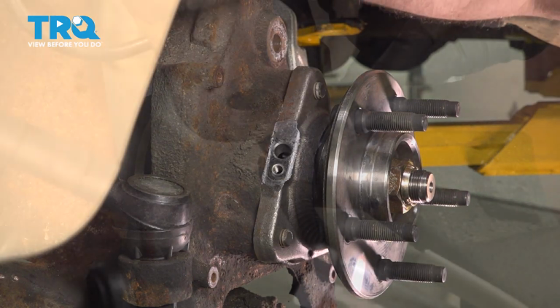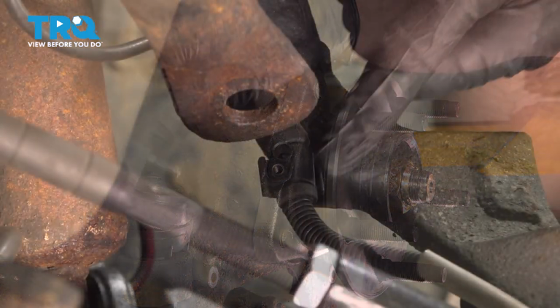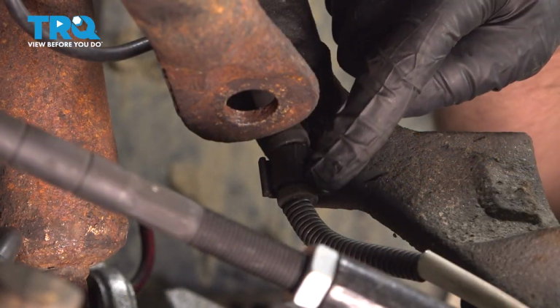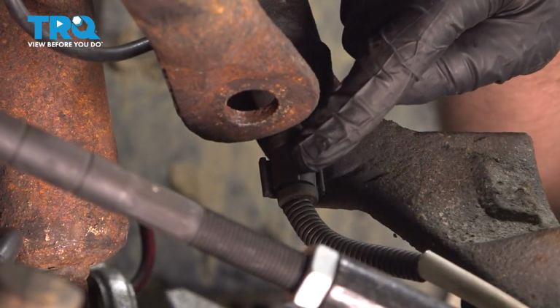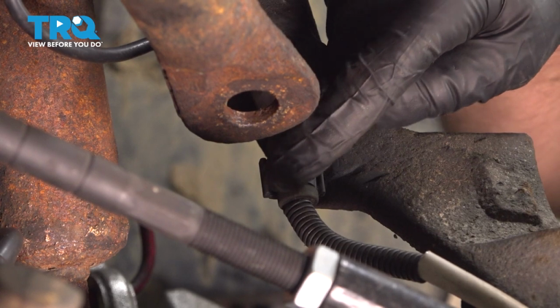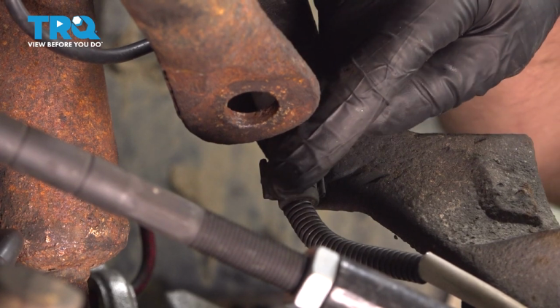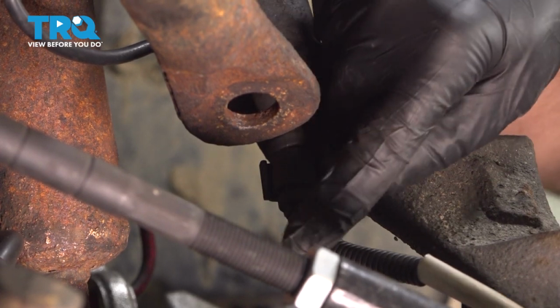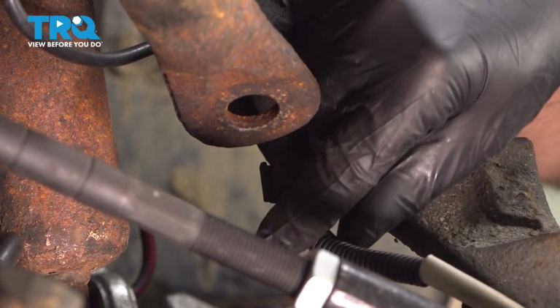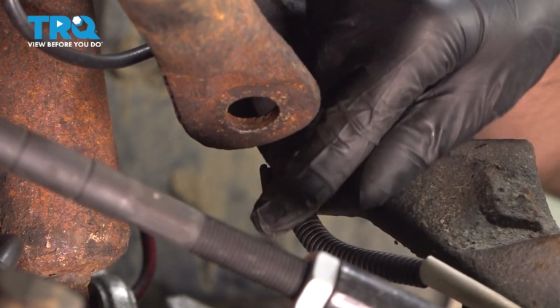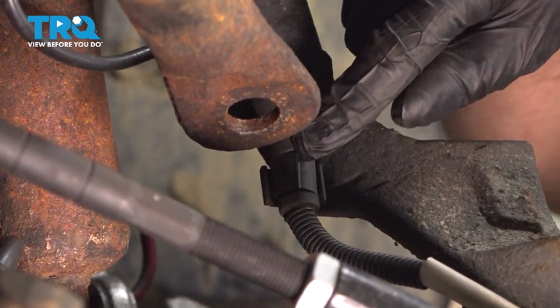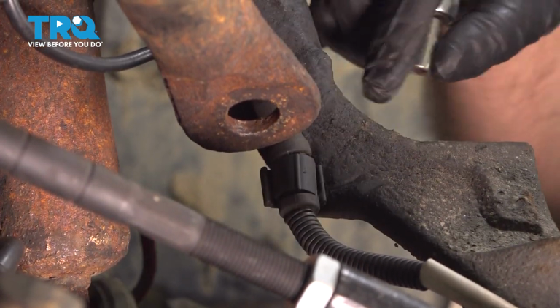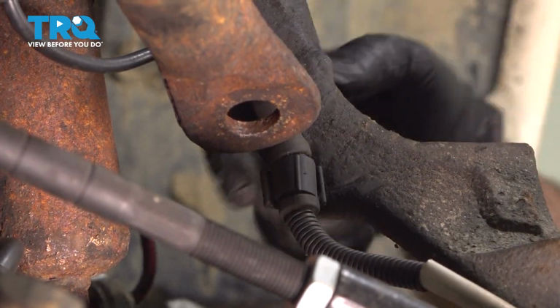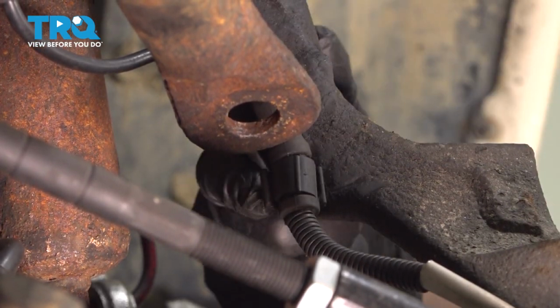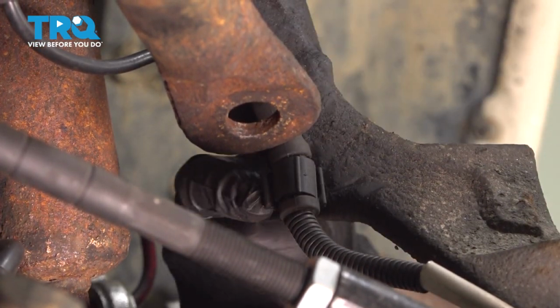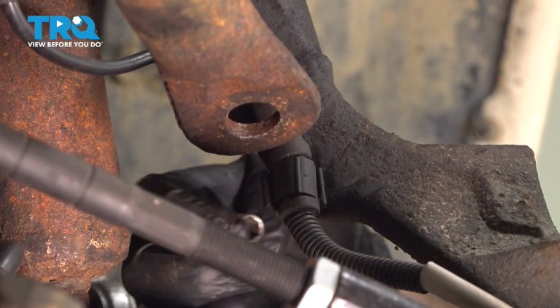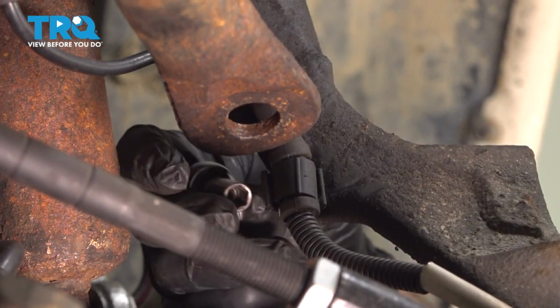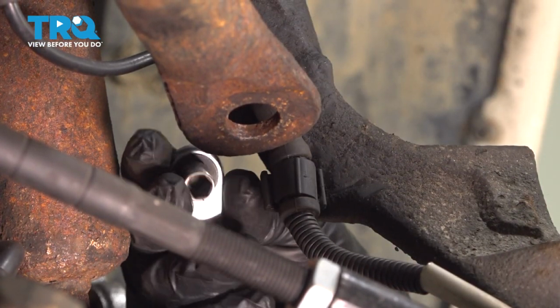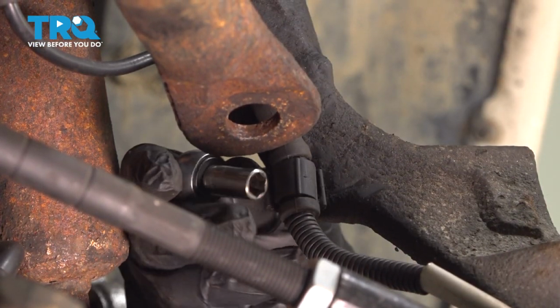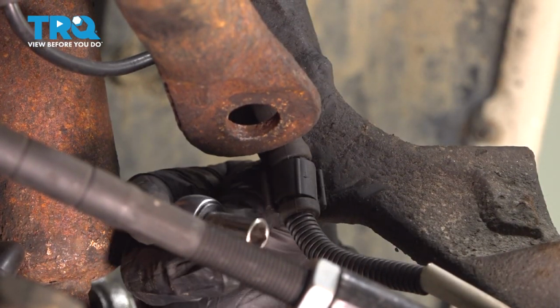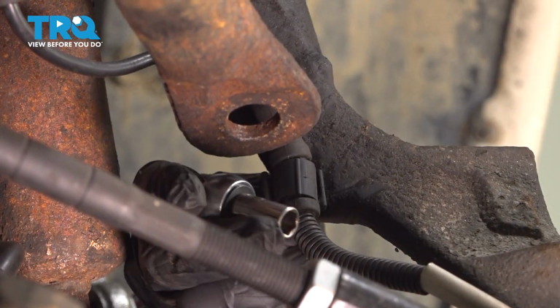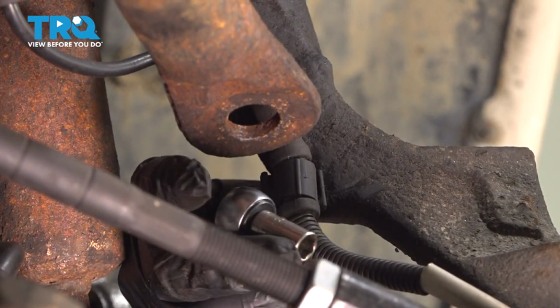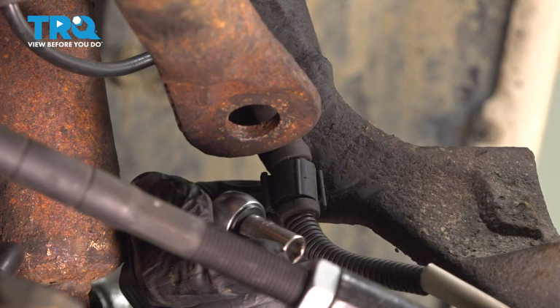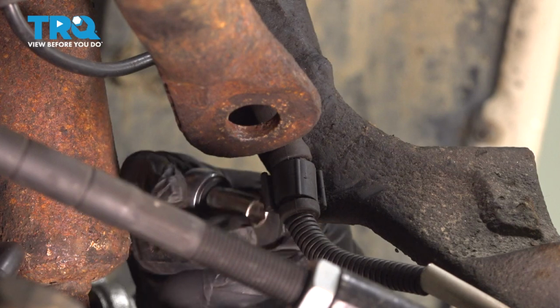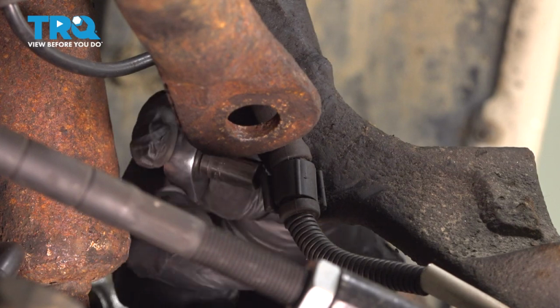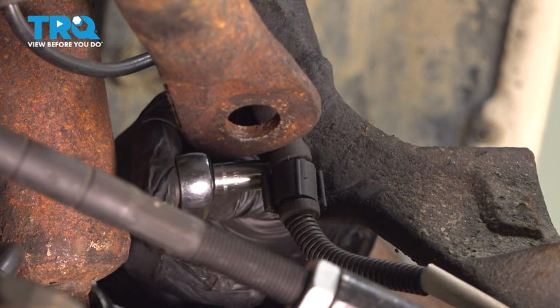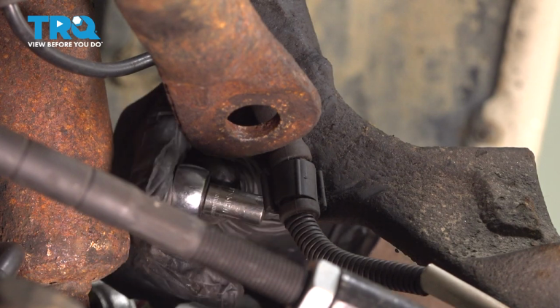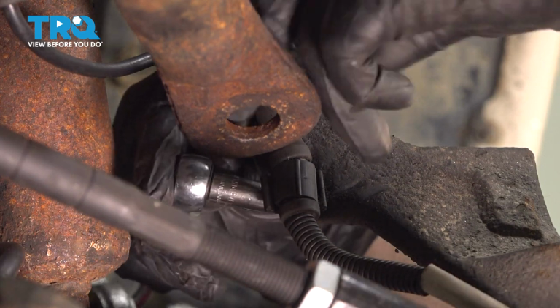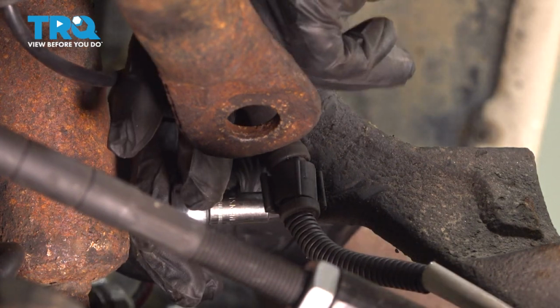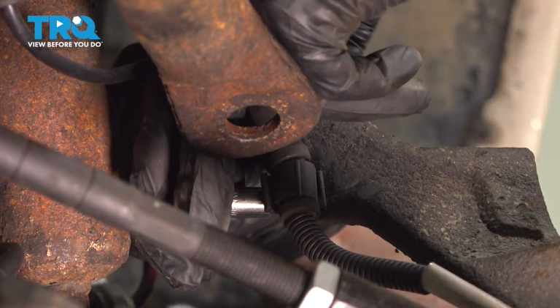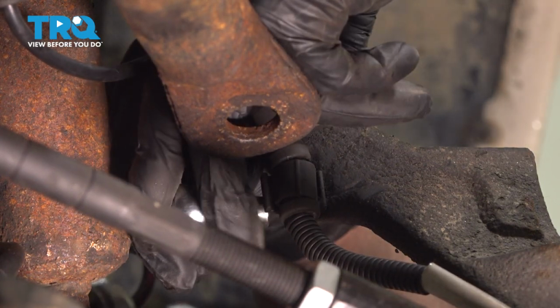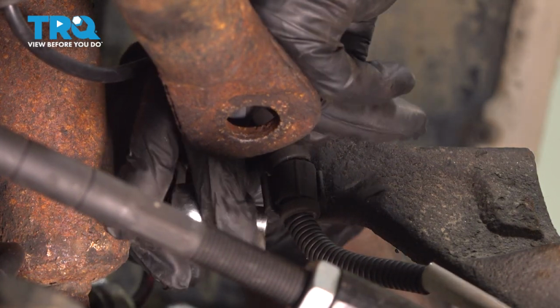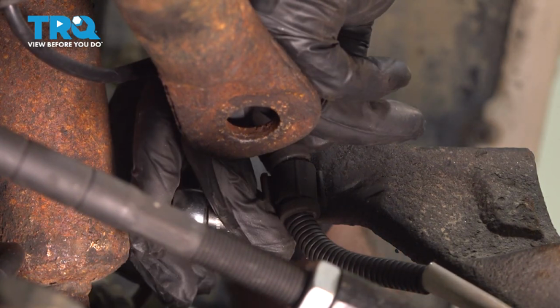There's a bracket right here holding the wire on. You need to remove the screw on the backside — just use an eight-millimeter socket and take that screw out.